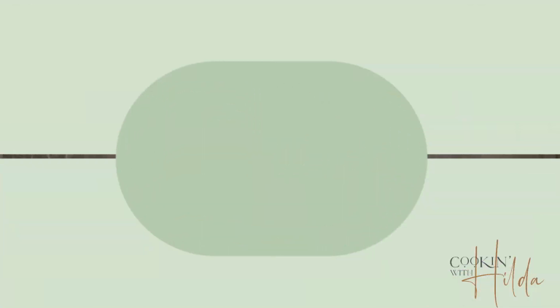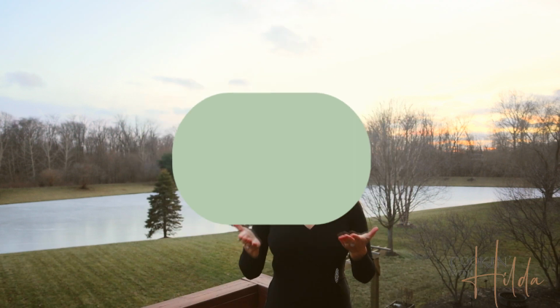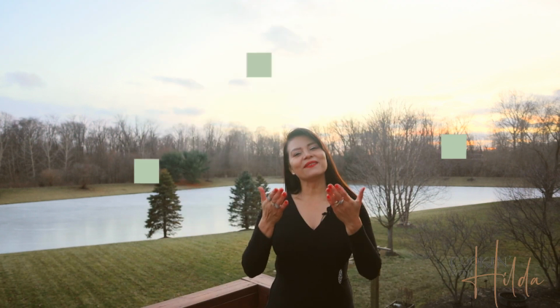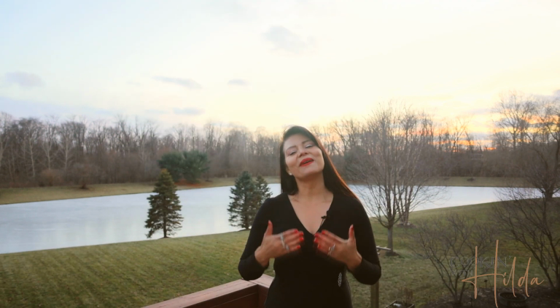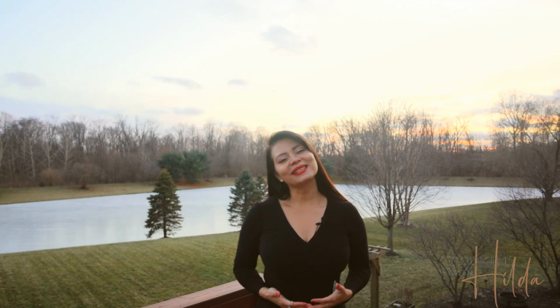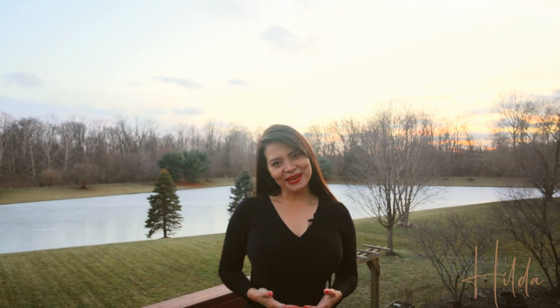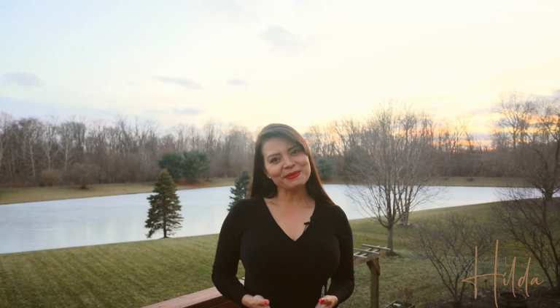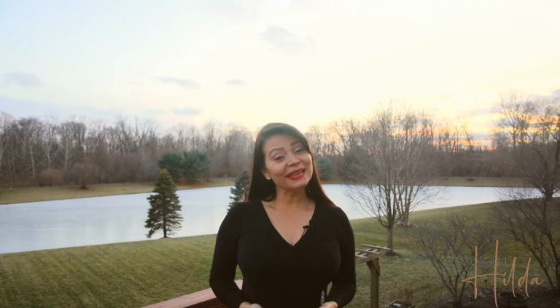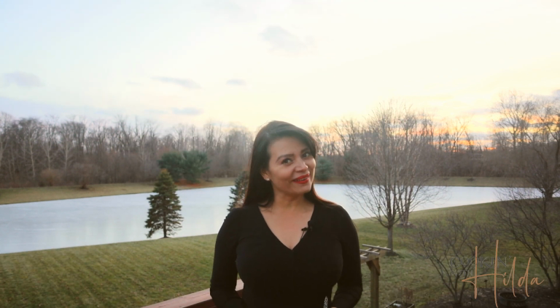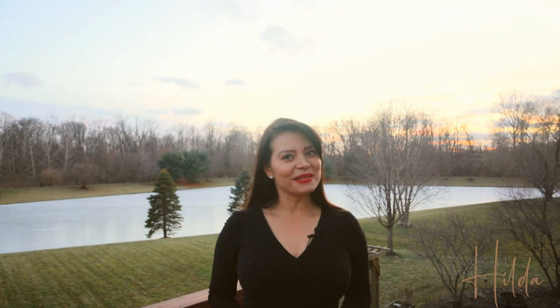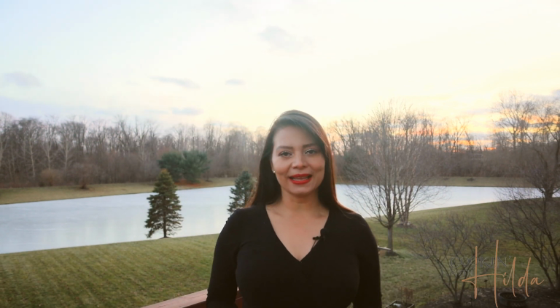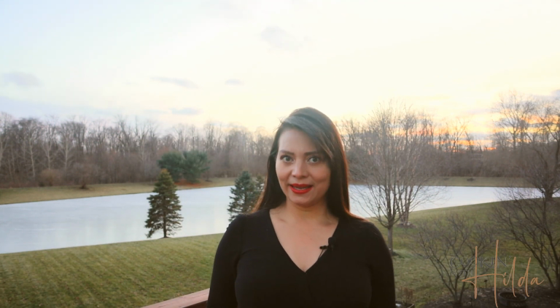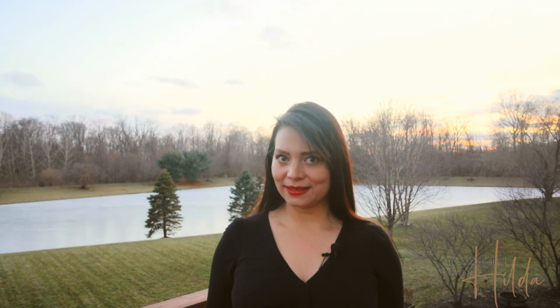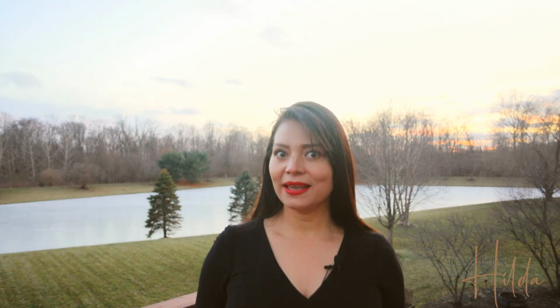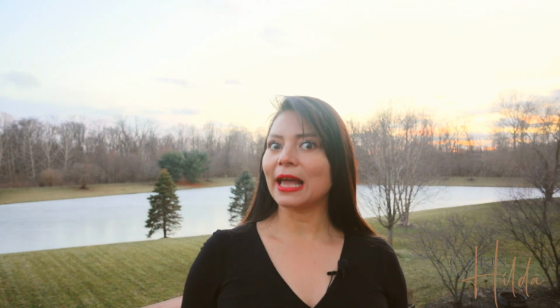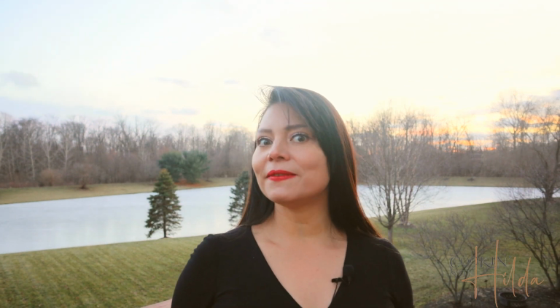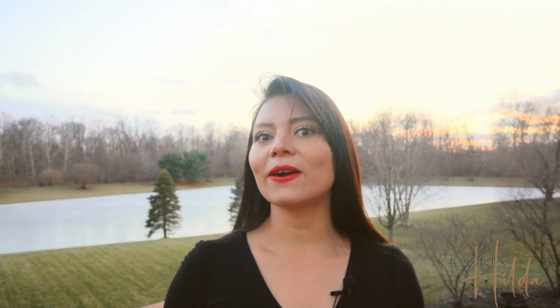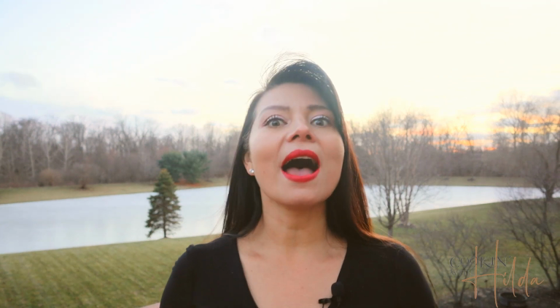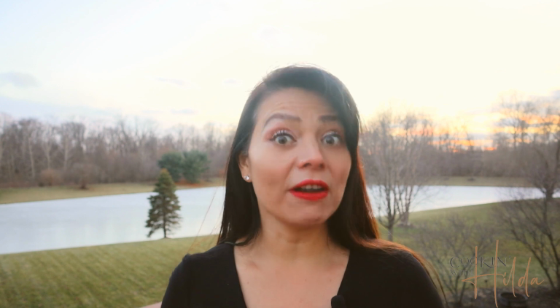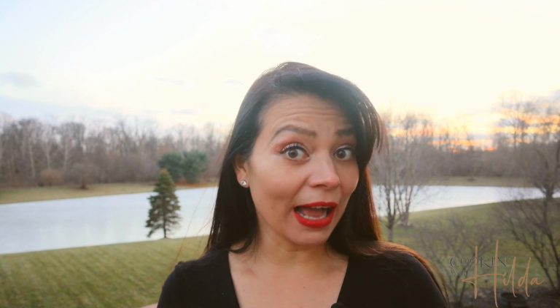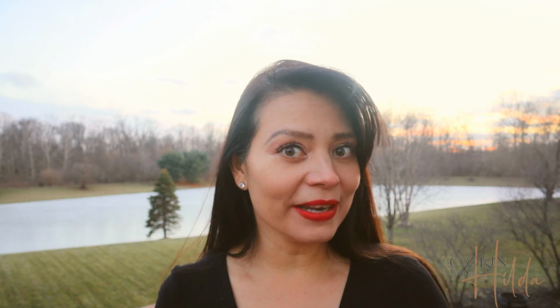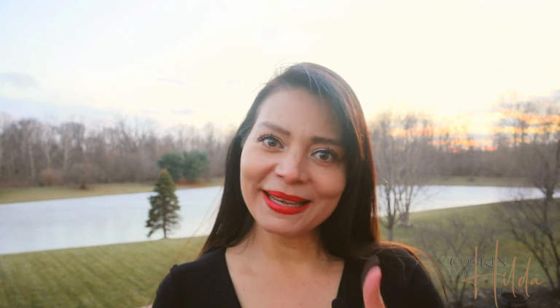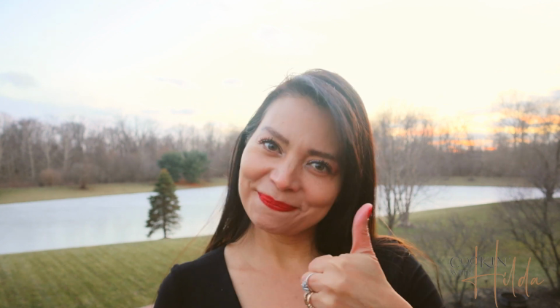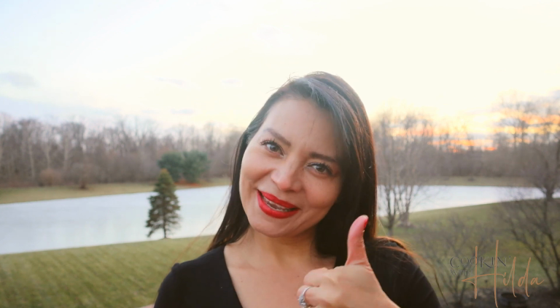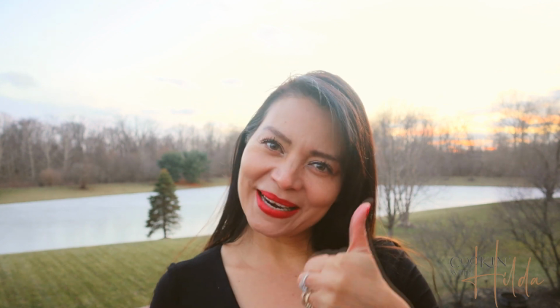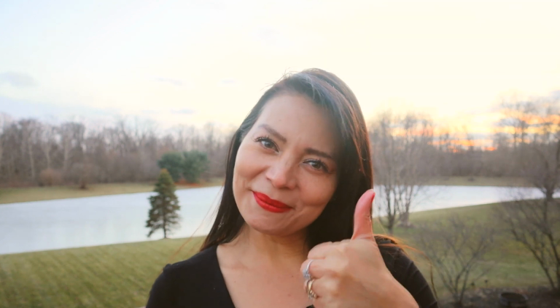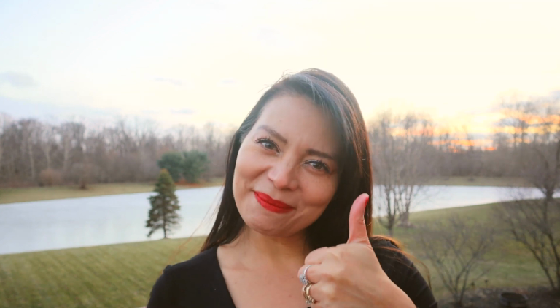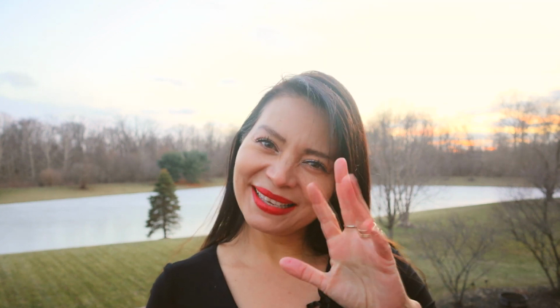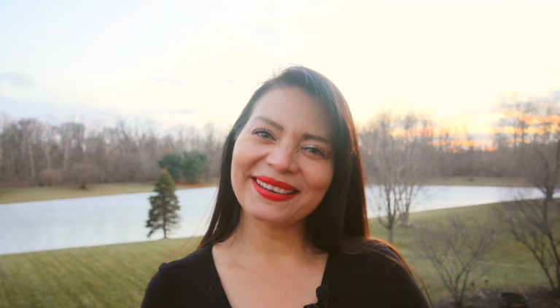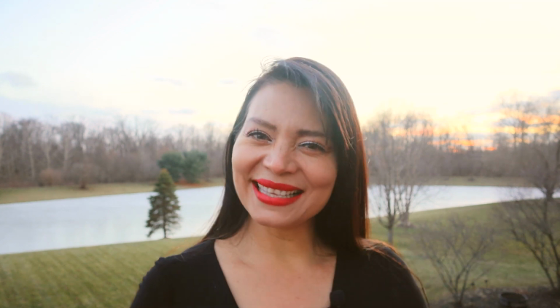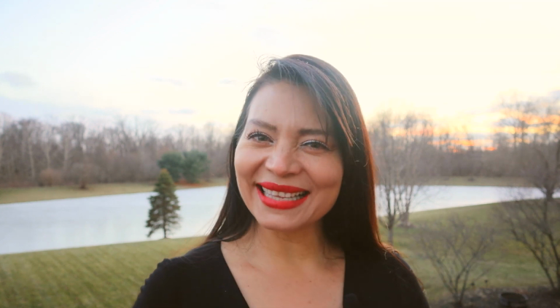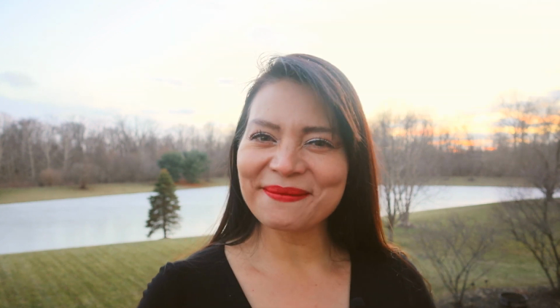Thank you guys for being here once again with me on Cooking with Hilda. If you liked this video and found value in it, please give it a thumbs up. See you guys next time!